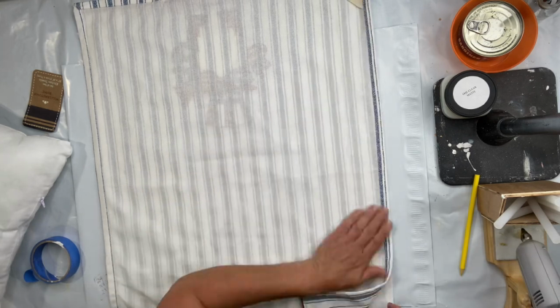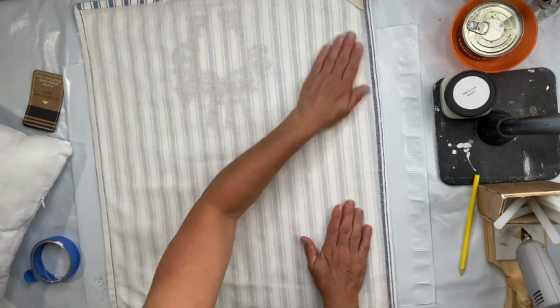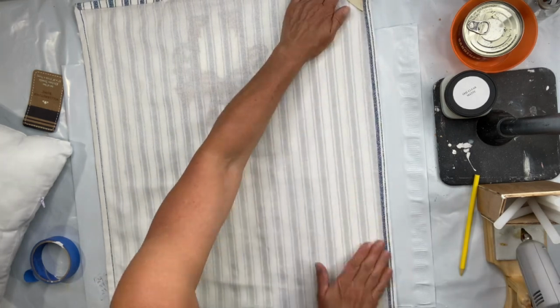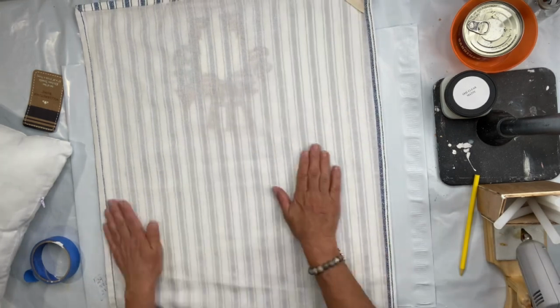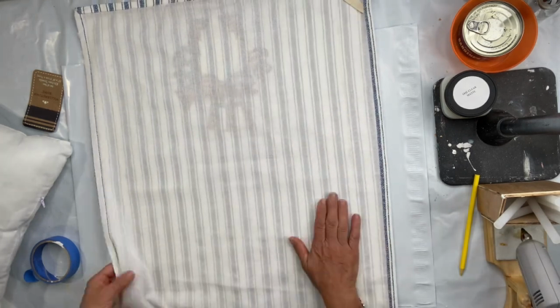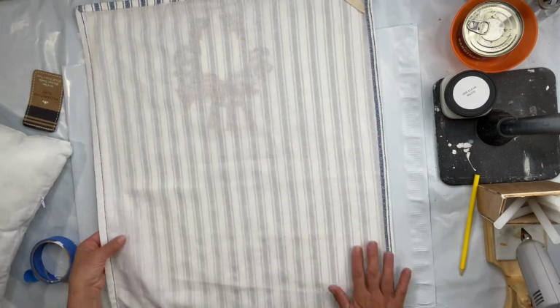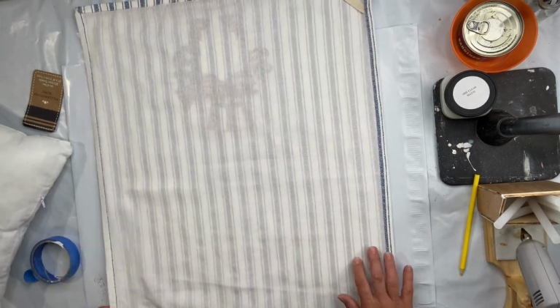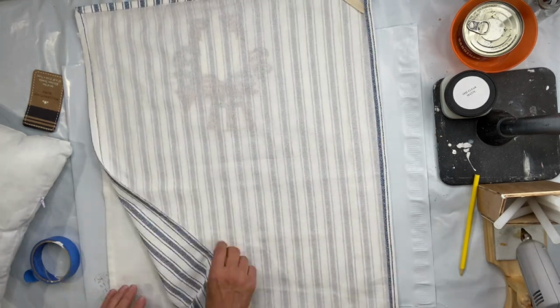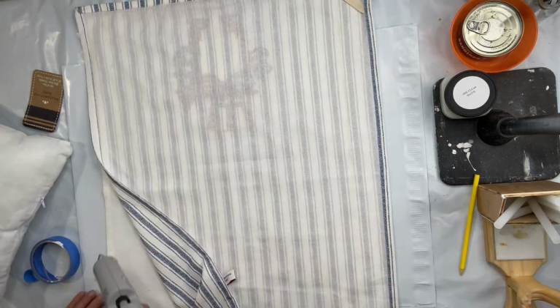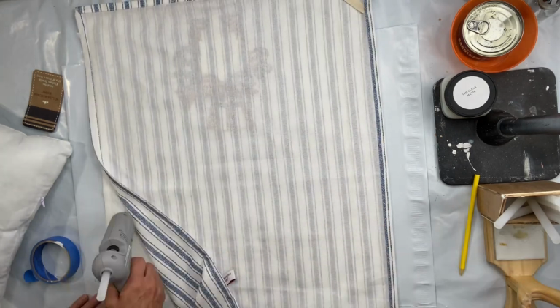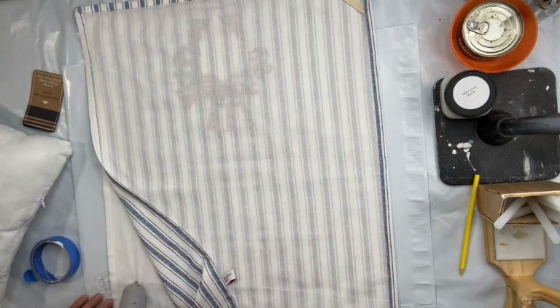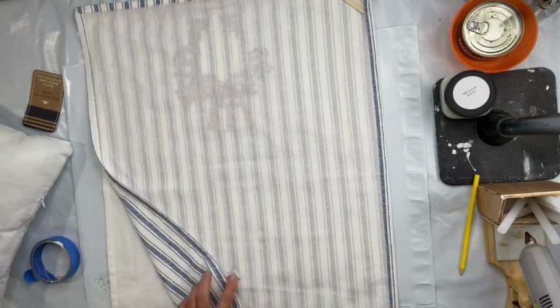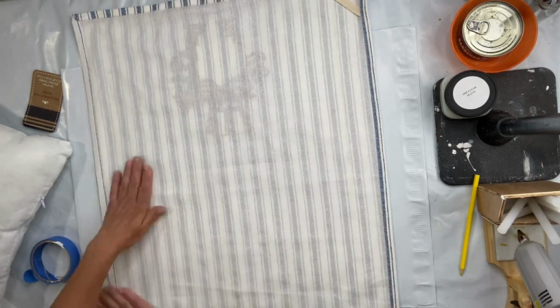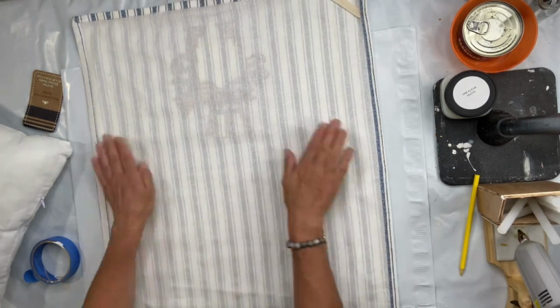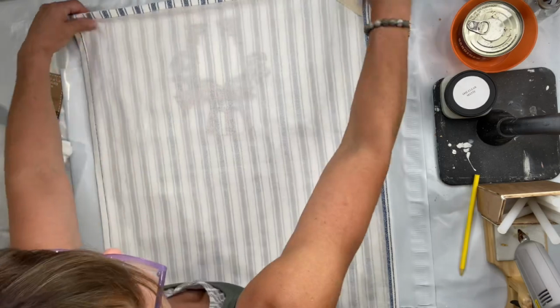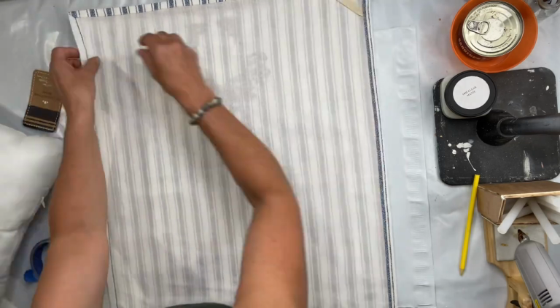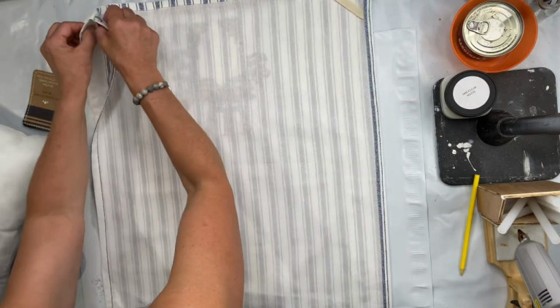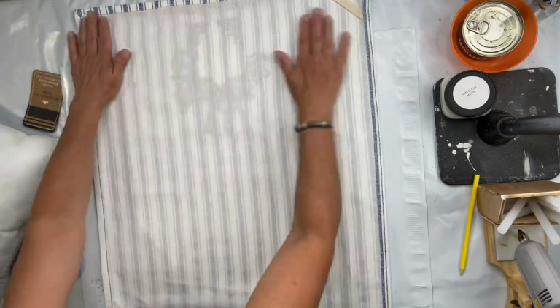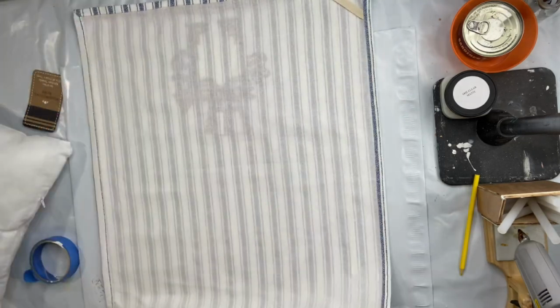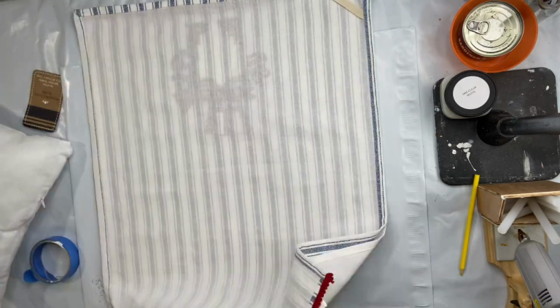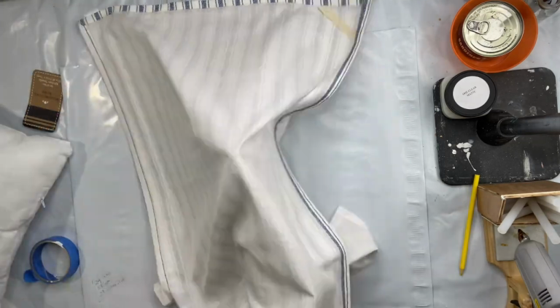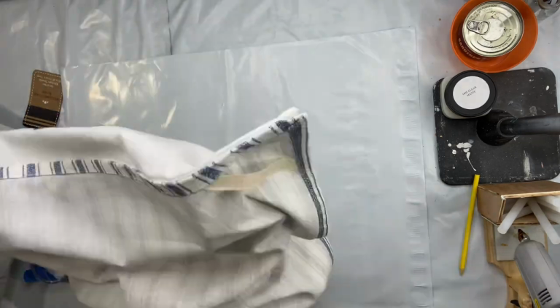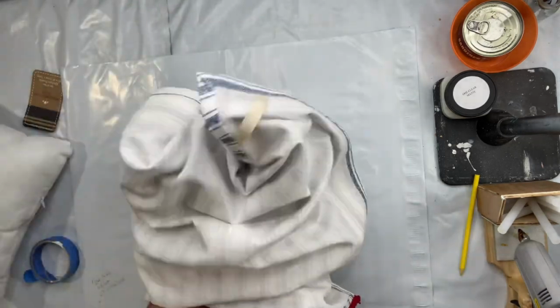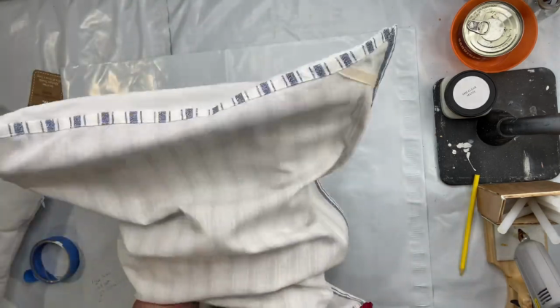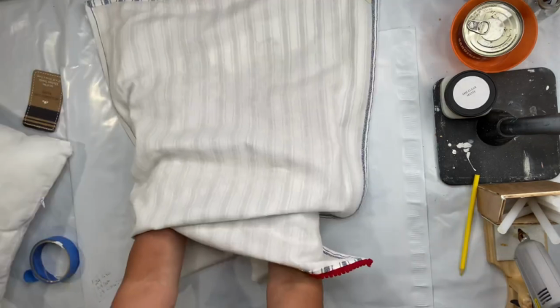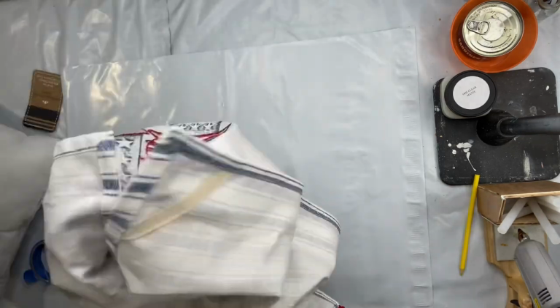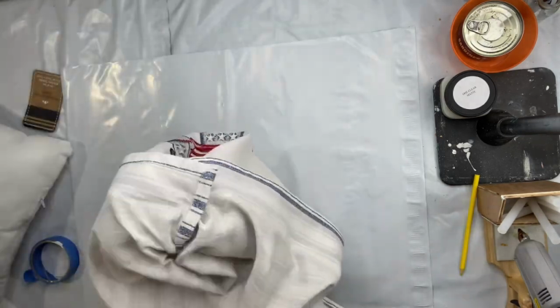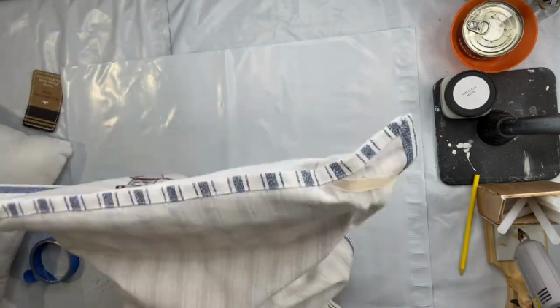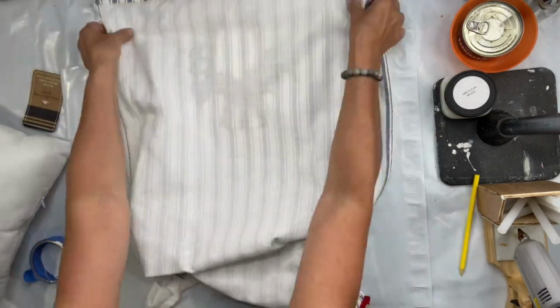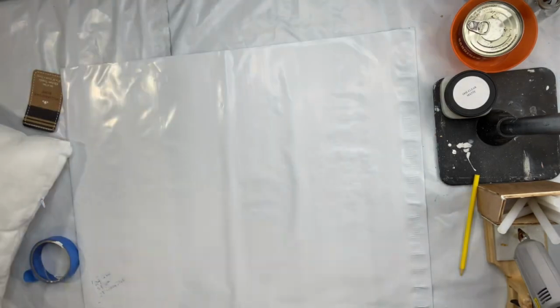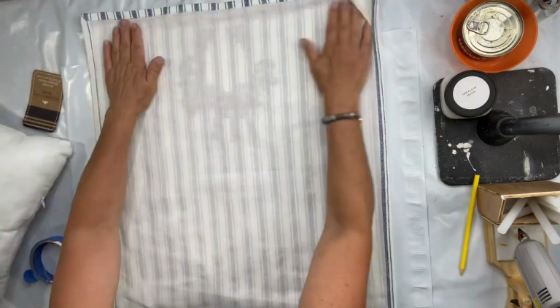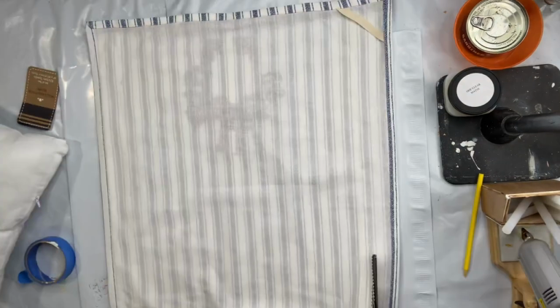I know a lot of people are going to ask — this is washable. It is Sherbon, it is a fabric glue stick, and I've now made a little sack.